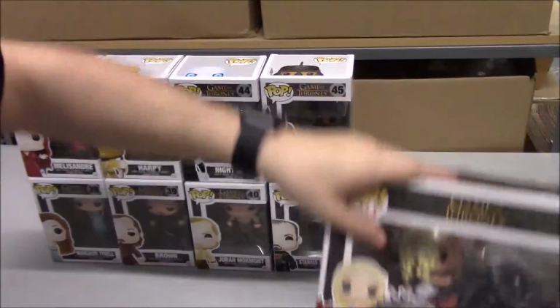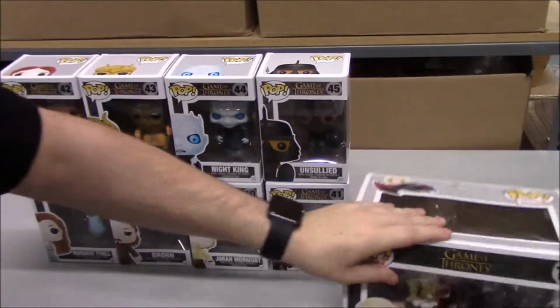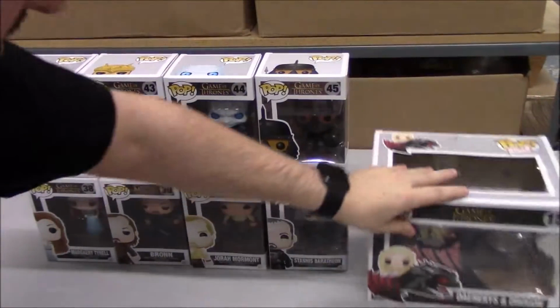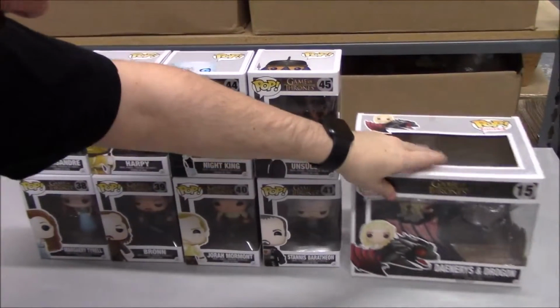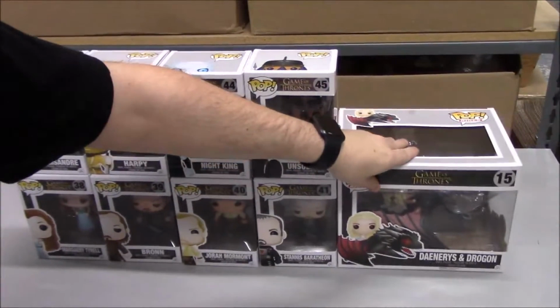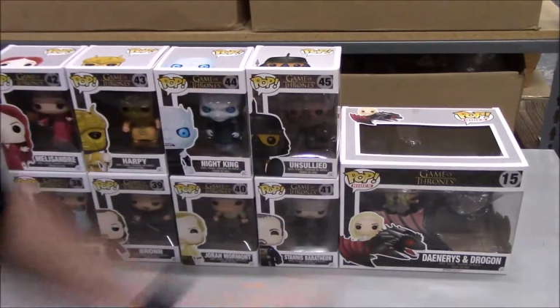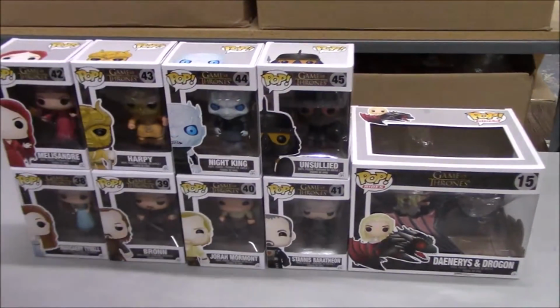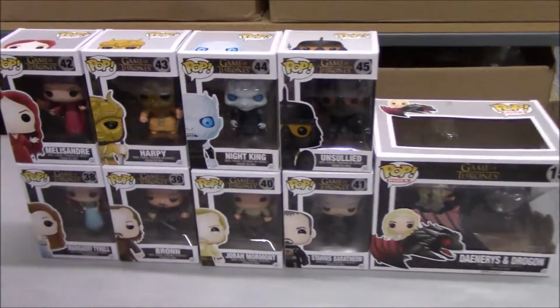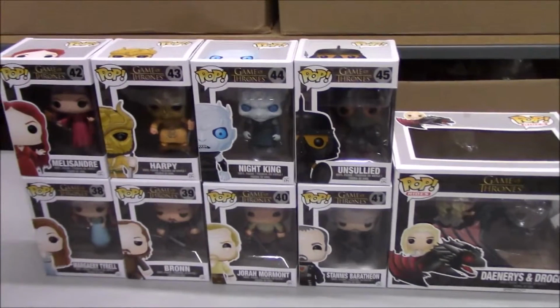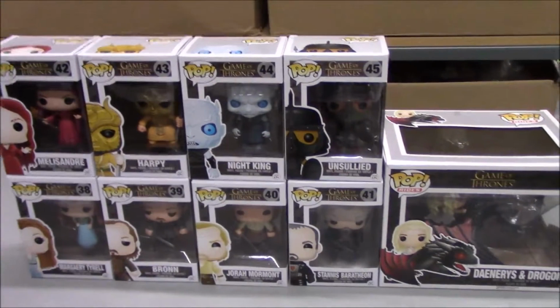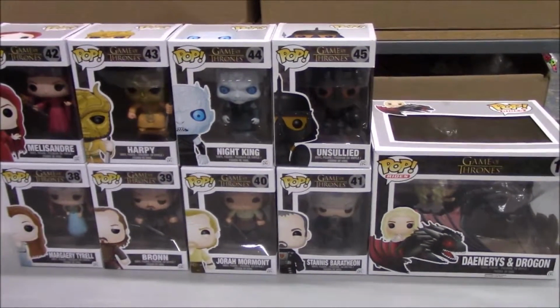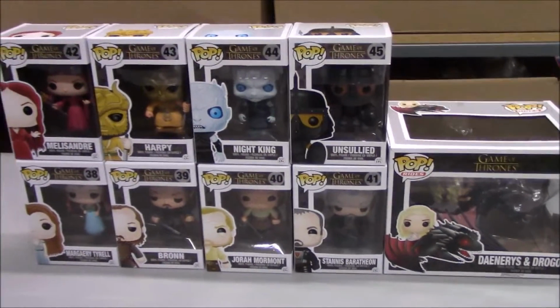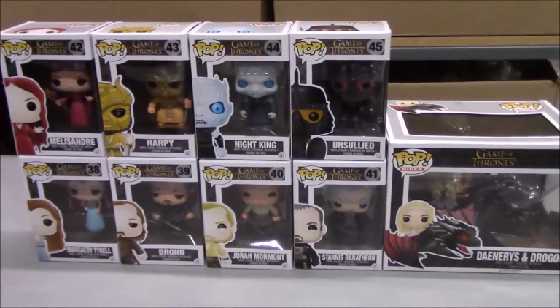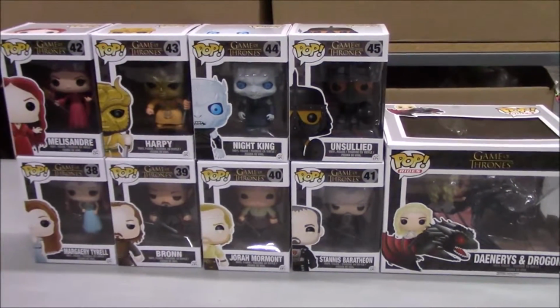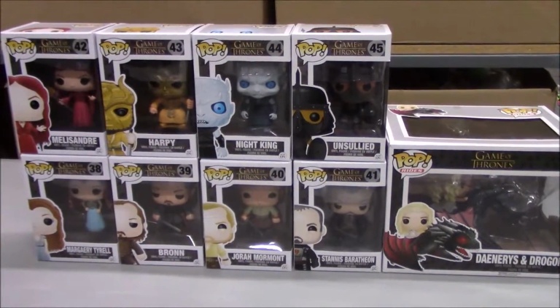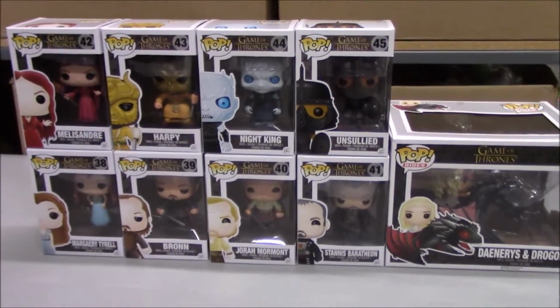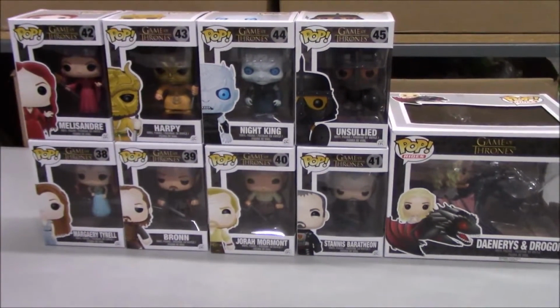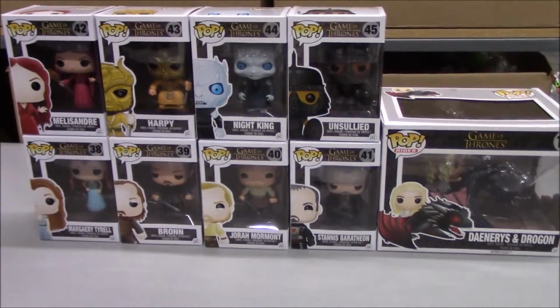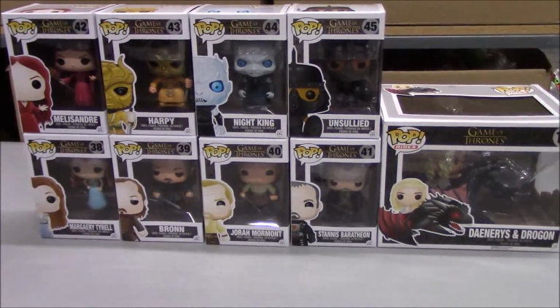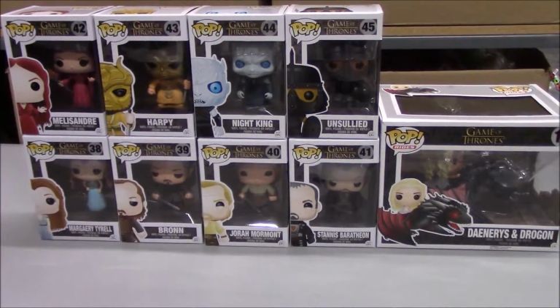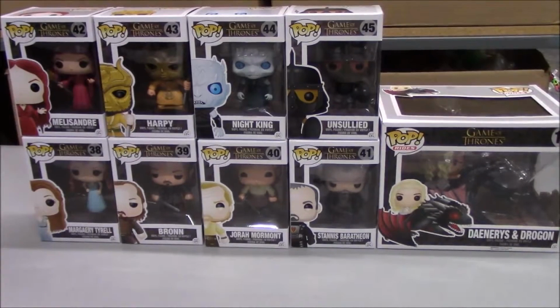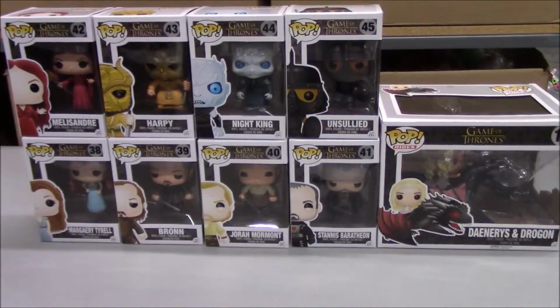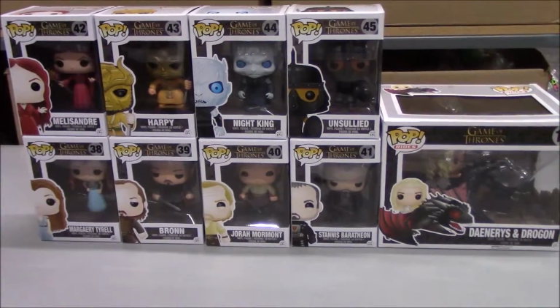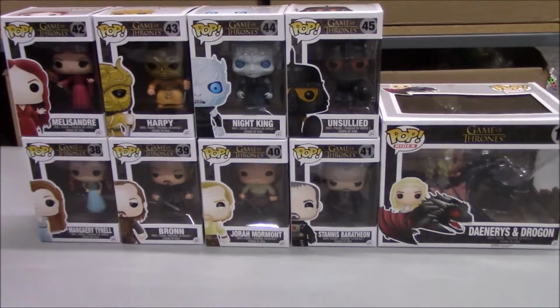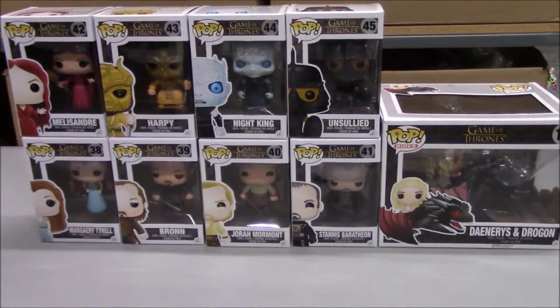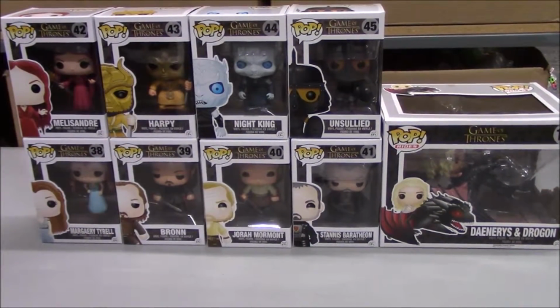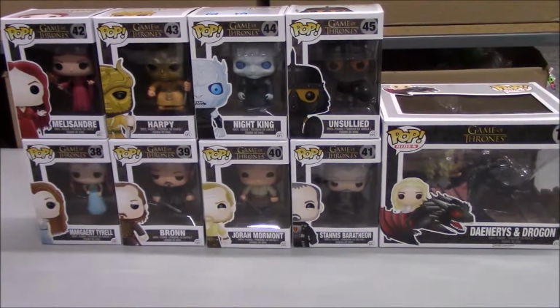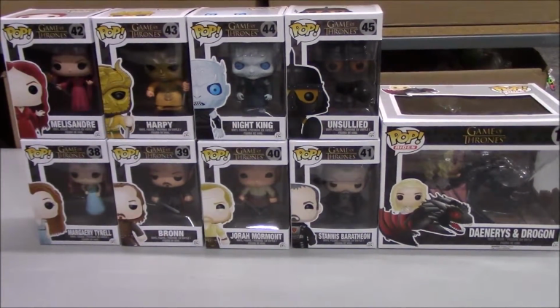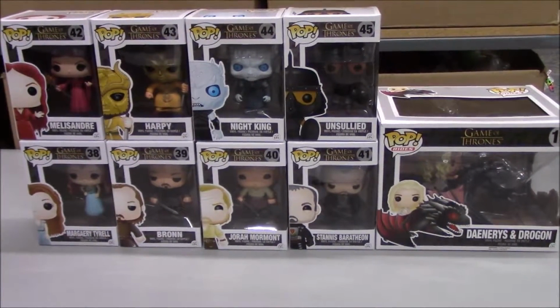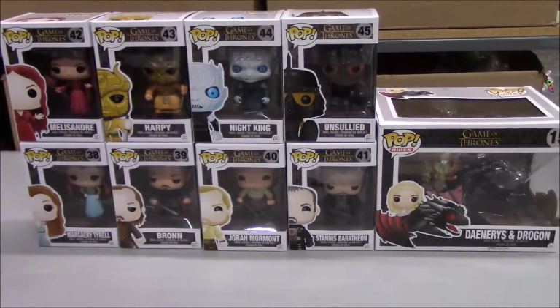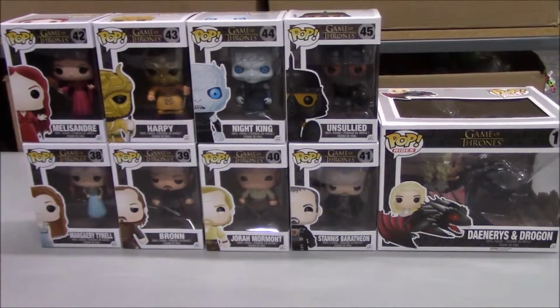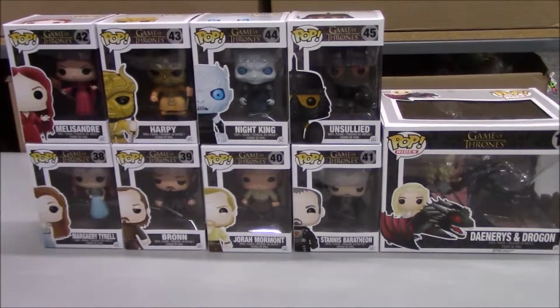These are our most recent additions to Game of Thrones Funko Pops that we've gotten in. If you'd like to check these out or order these, you can go to BBtoystore.com and see what we've got in stock. Thanks for watching!